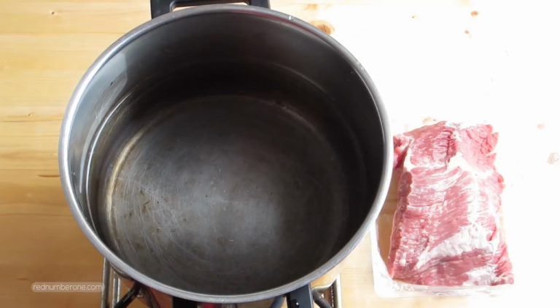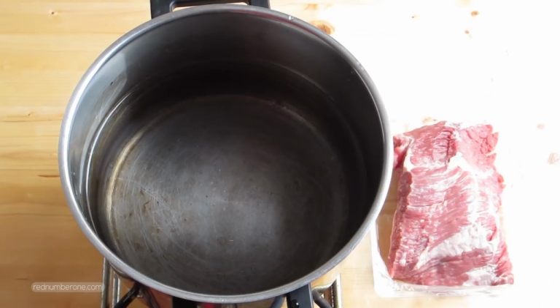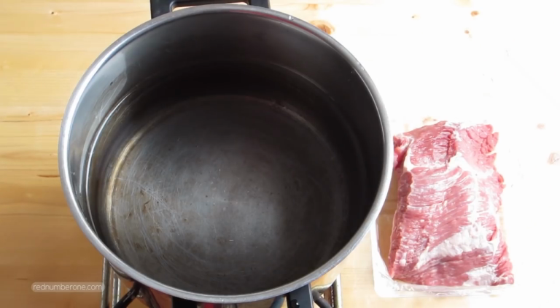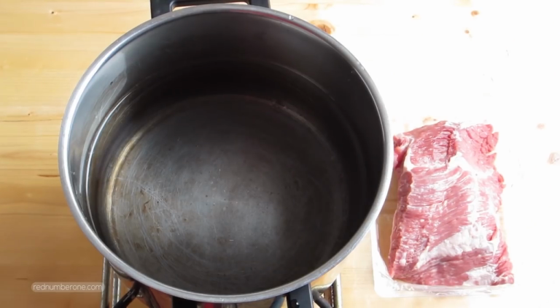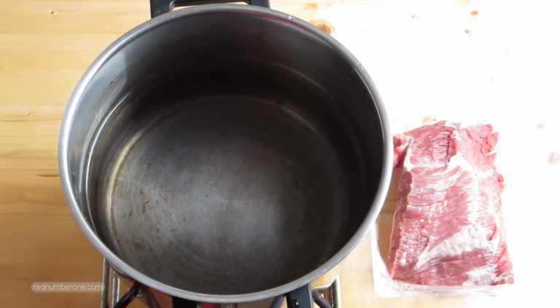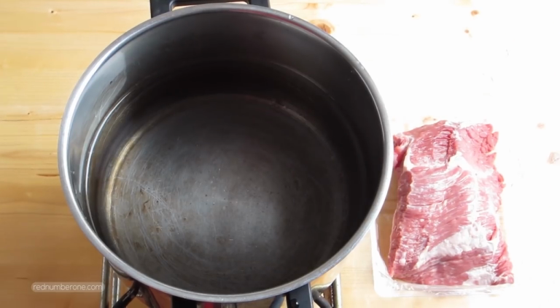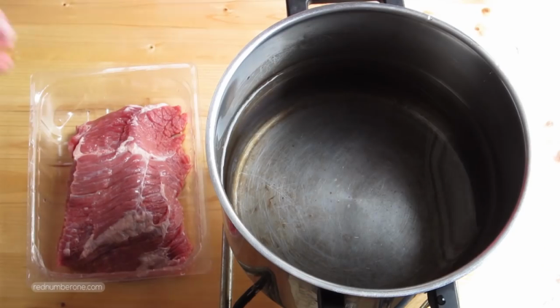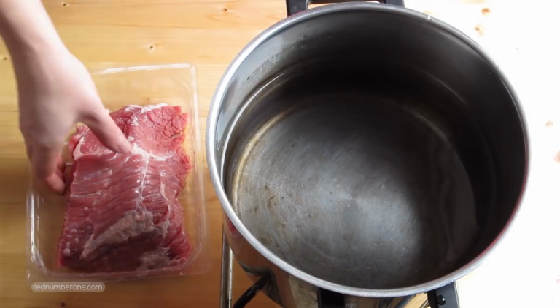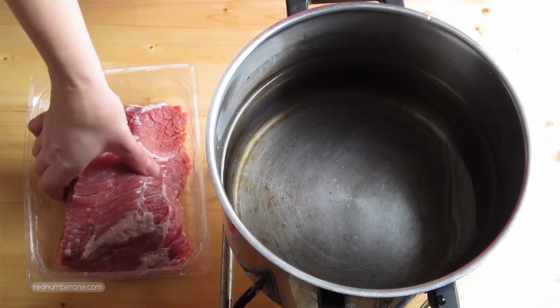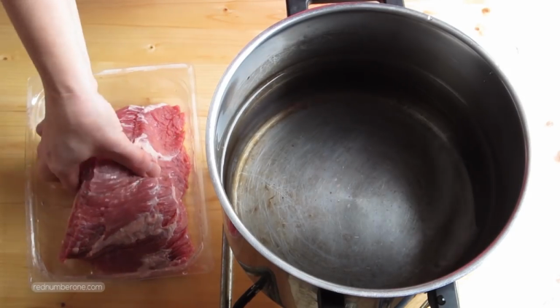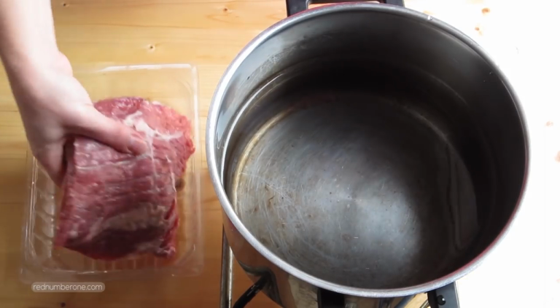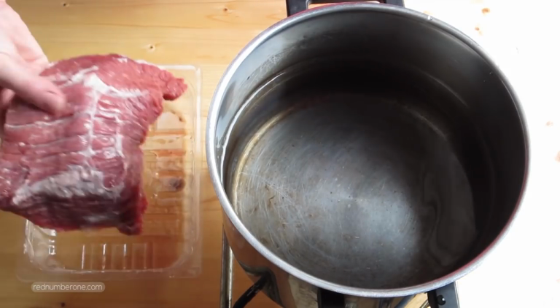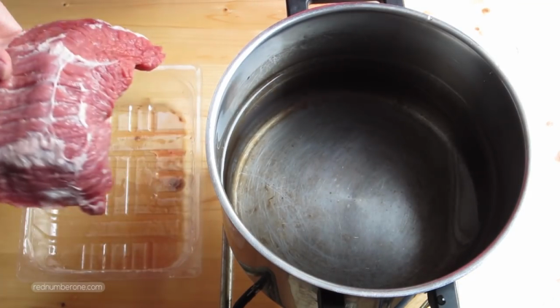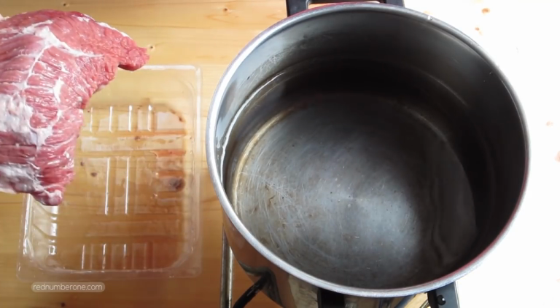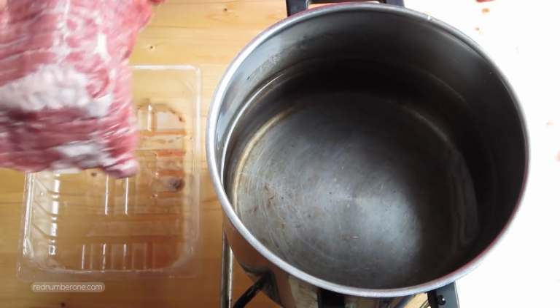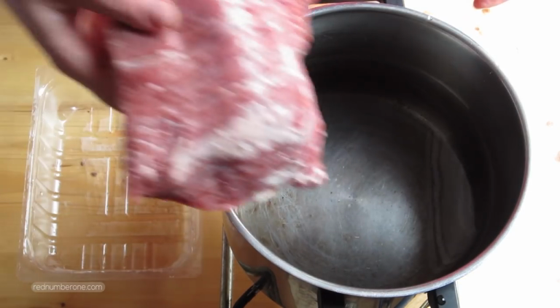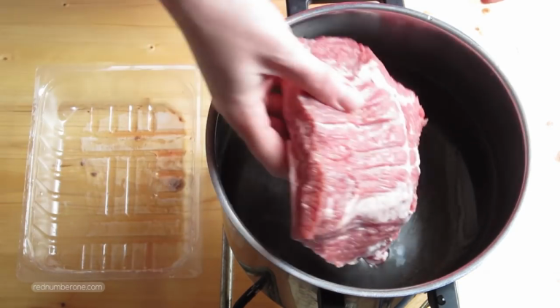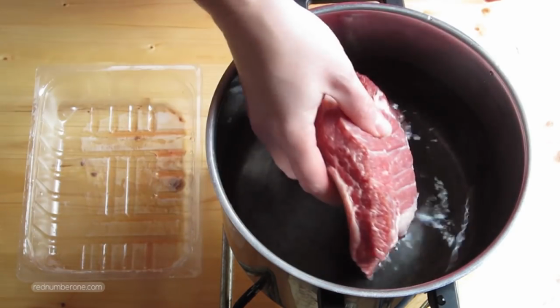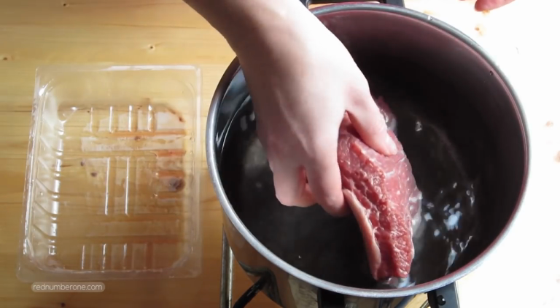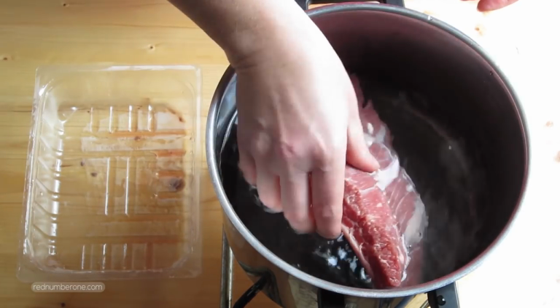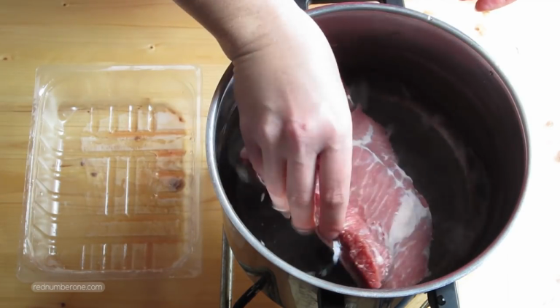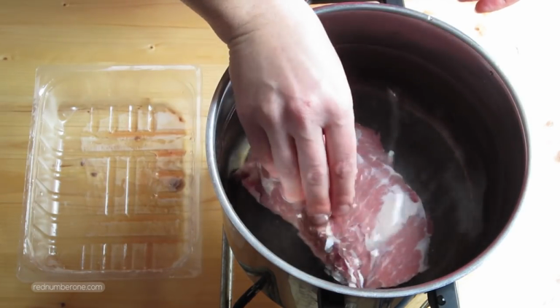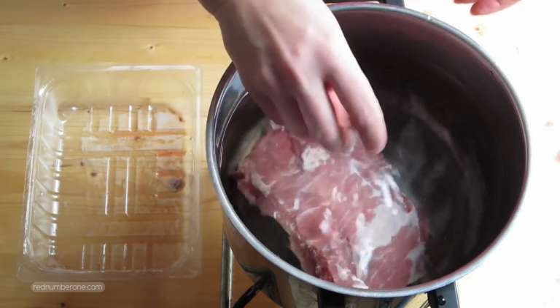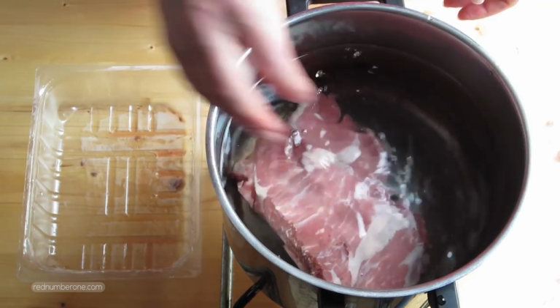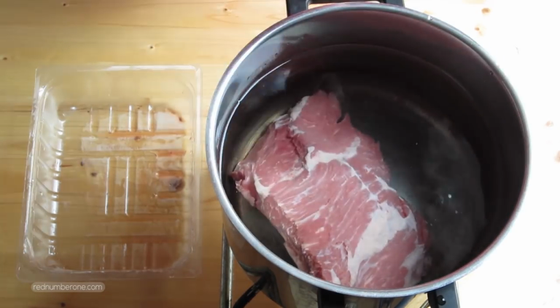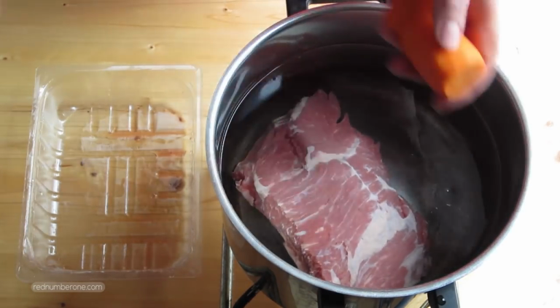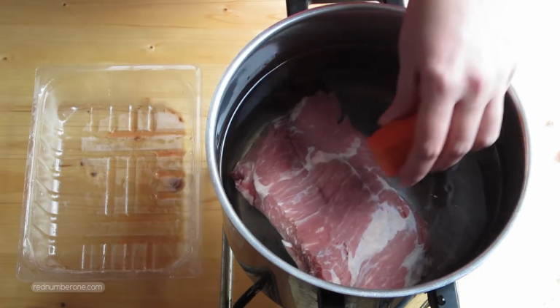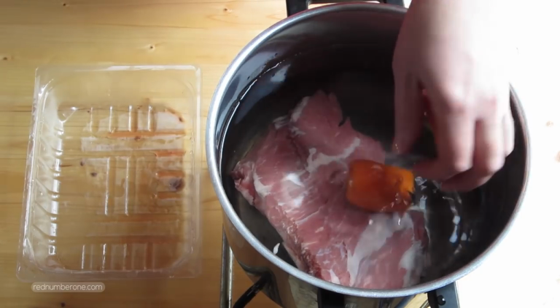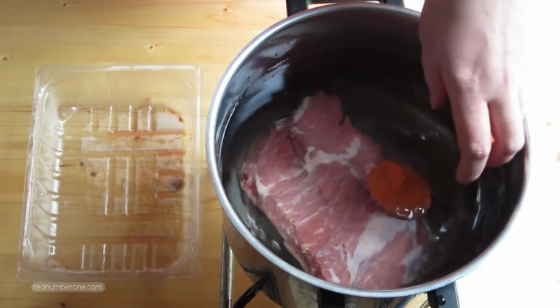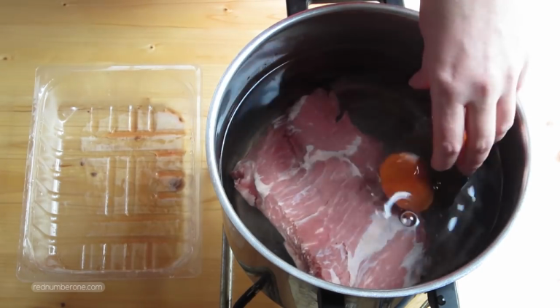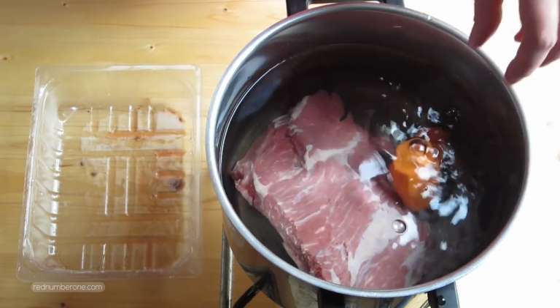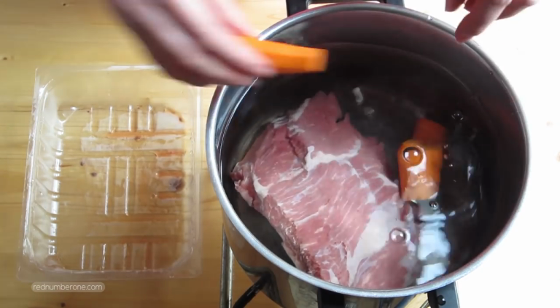We will start with cooking meat stock. Rinse meat and put it in a big pan with cold filtered water. Add carrot, onion, bay leaf and spices.